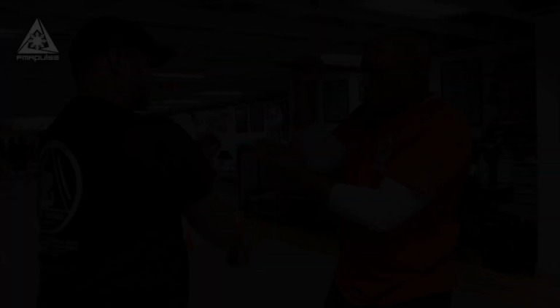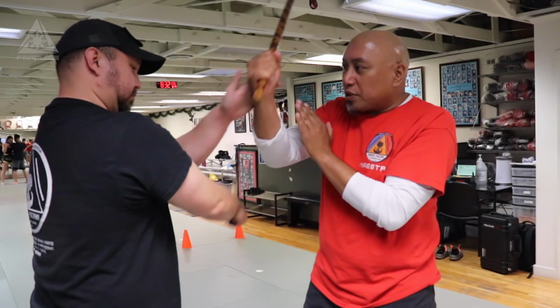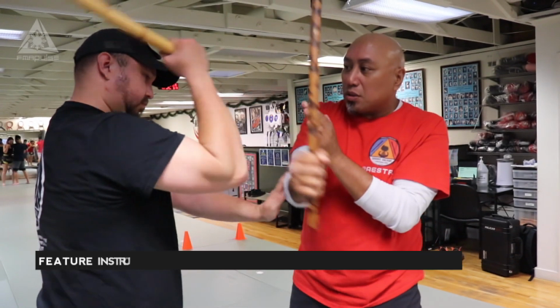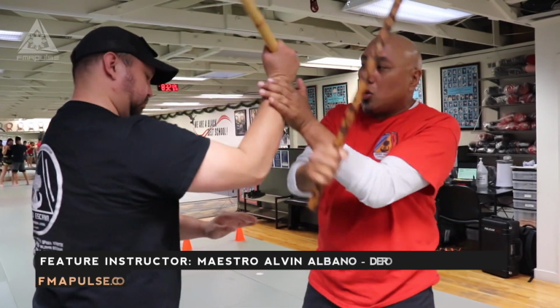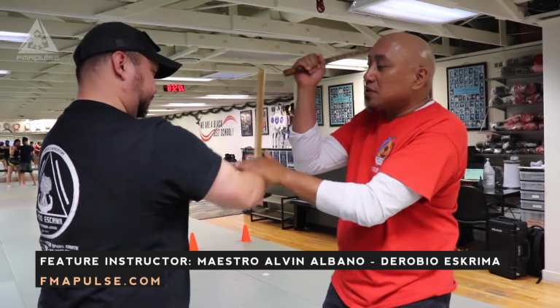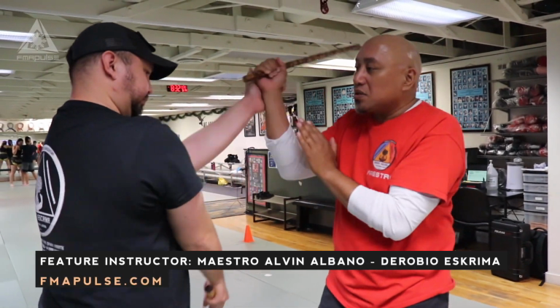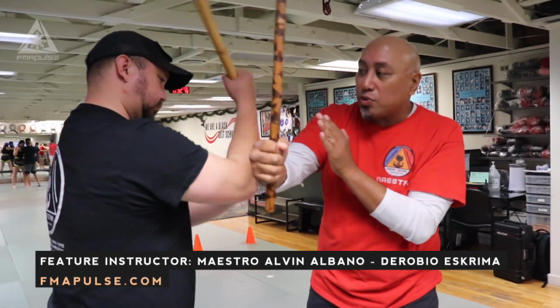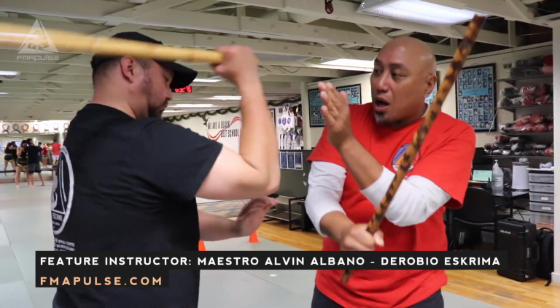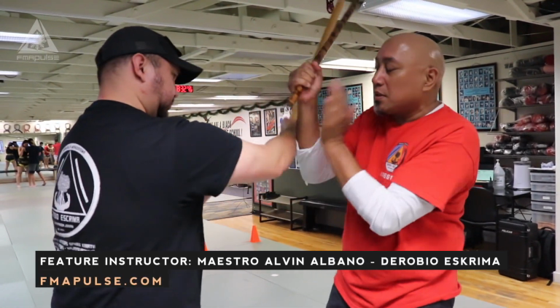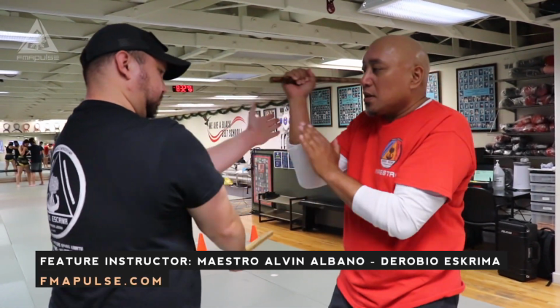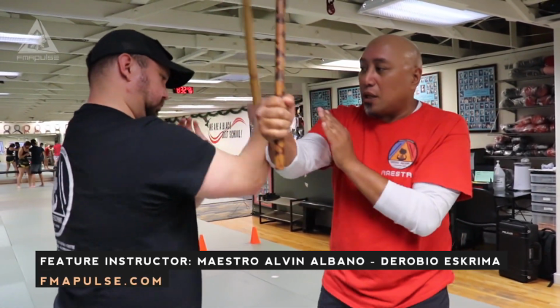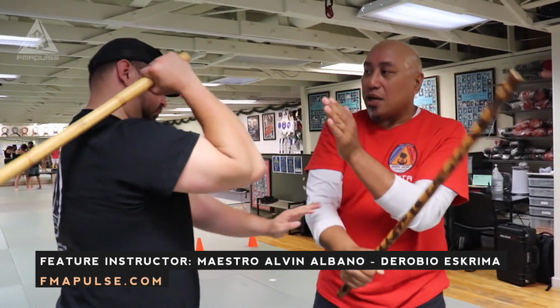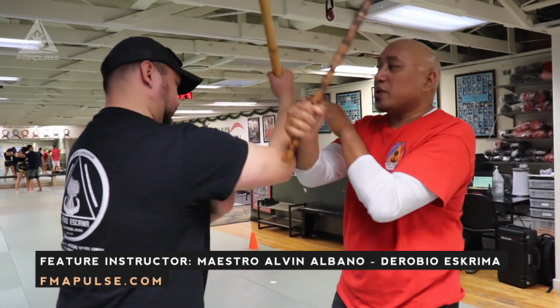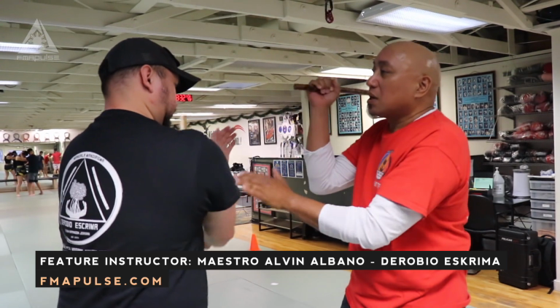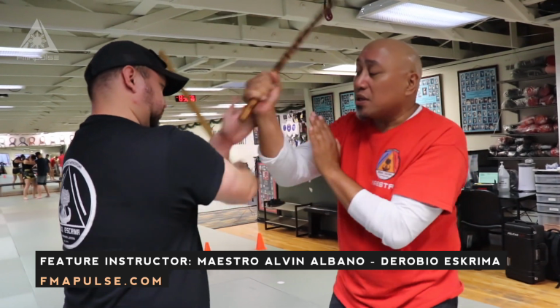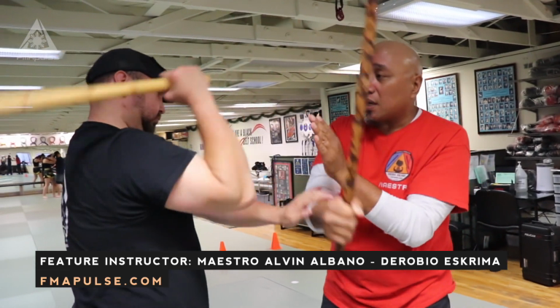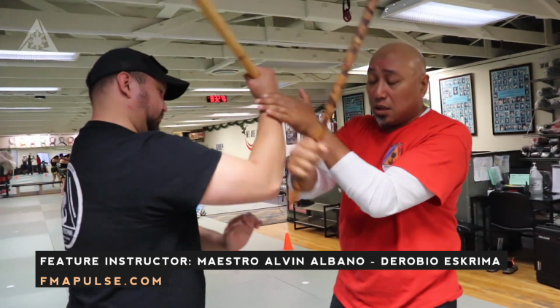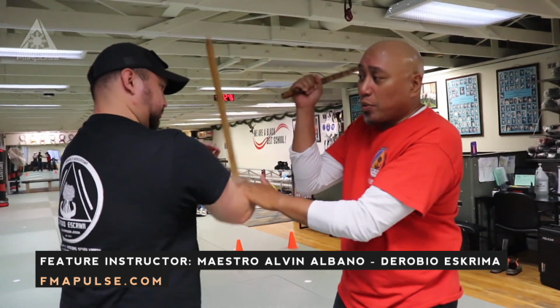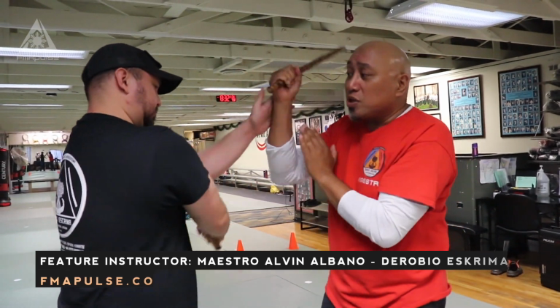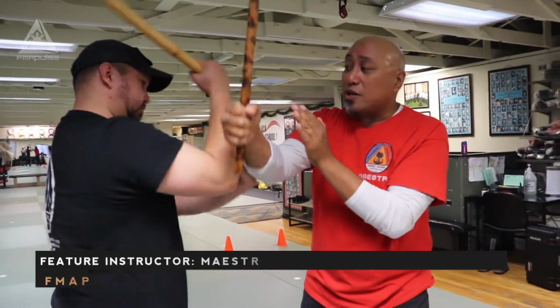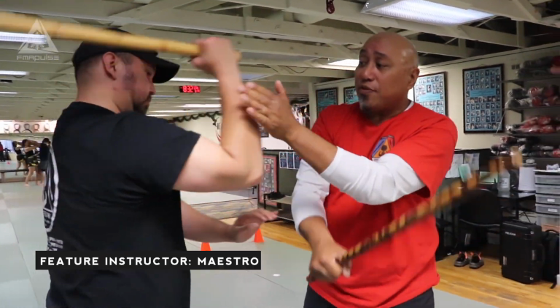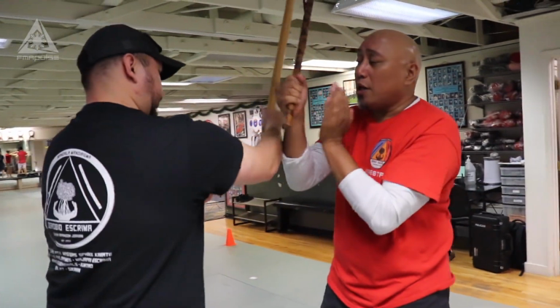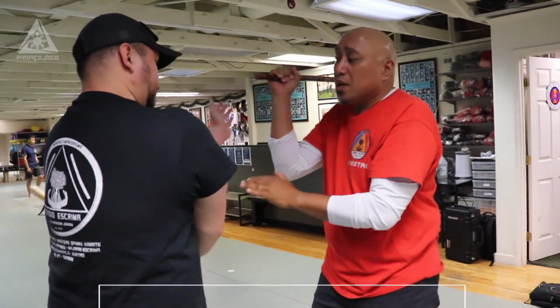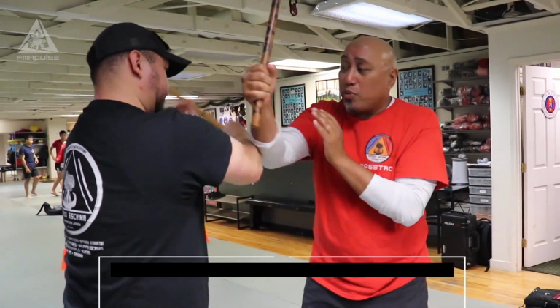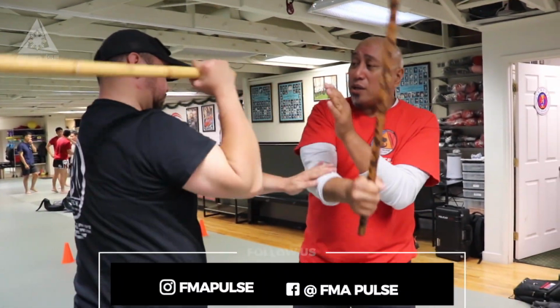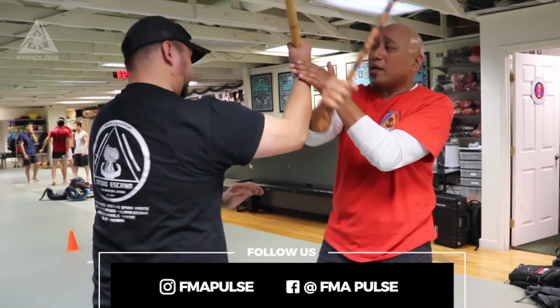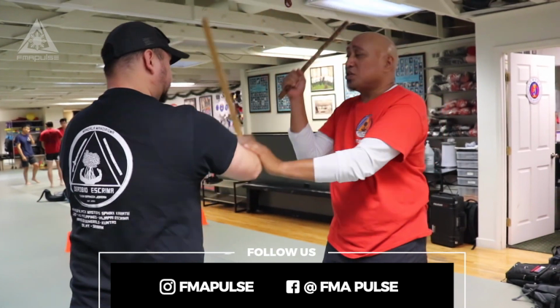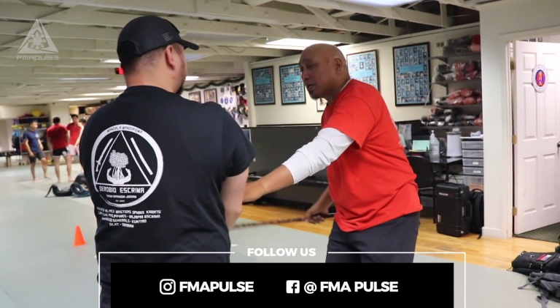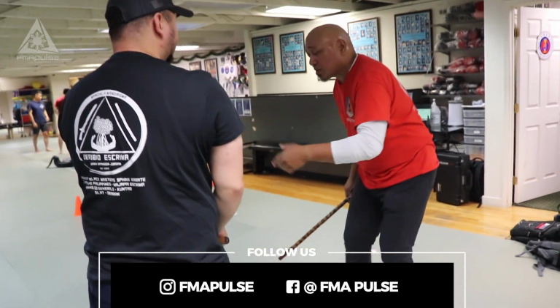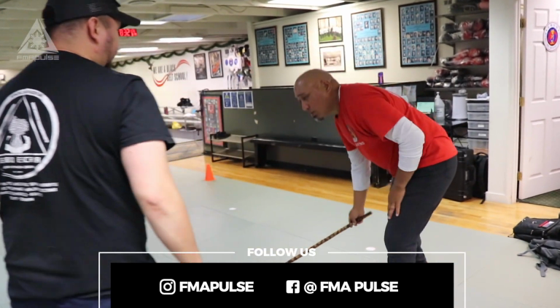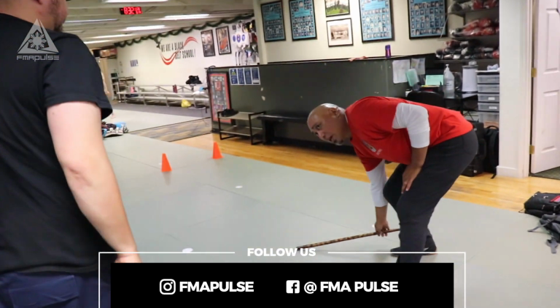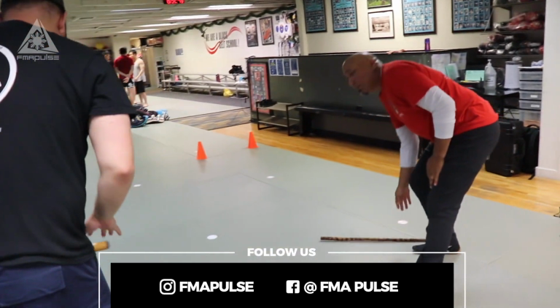With this Hubad sequence that's really common in a lot of styles, we could start out with the stick, or we can do this with a knife as well. But we quickly want to get to a place where we're just doing it without a weapon.